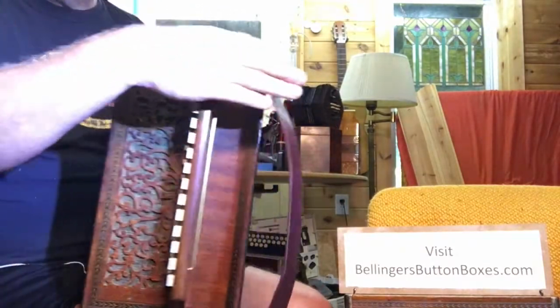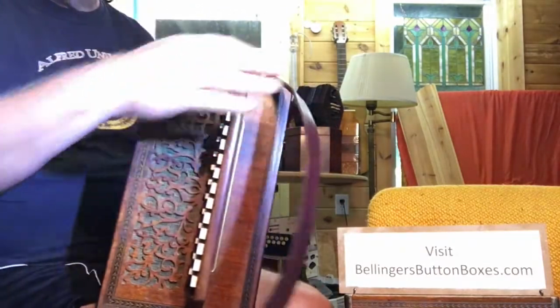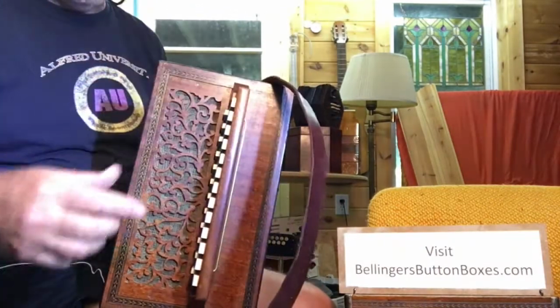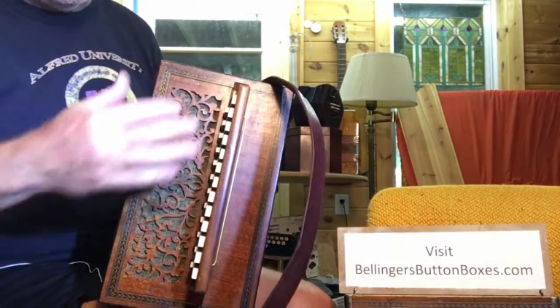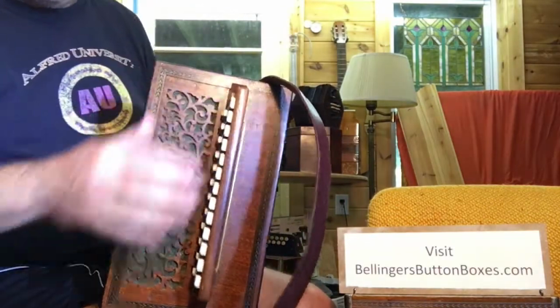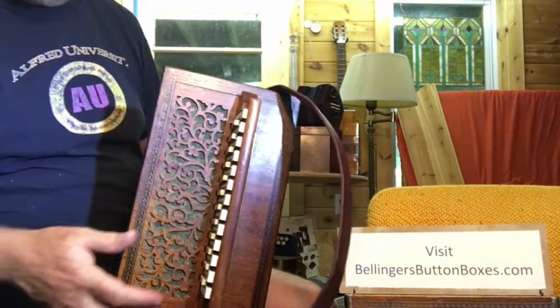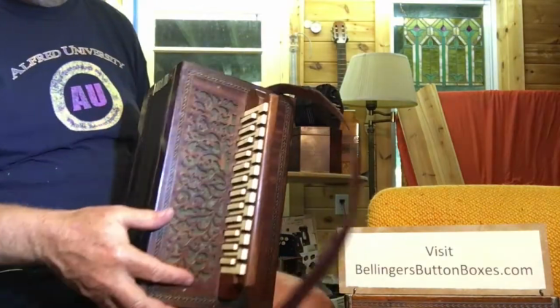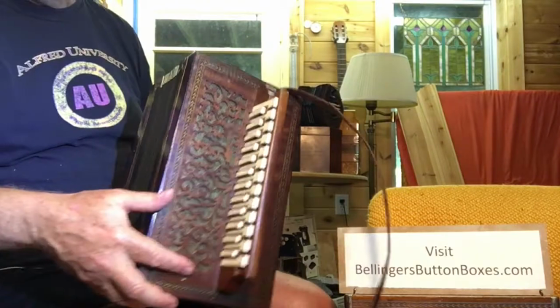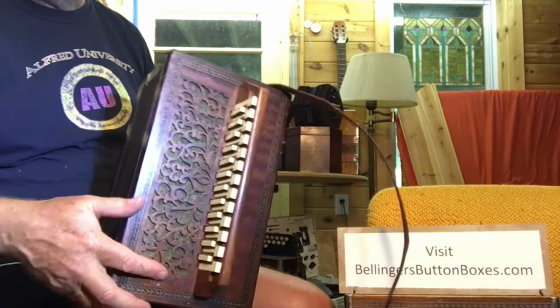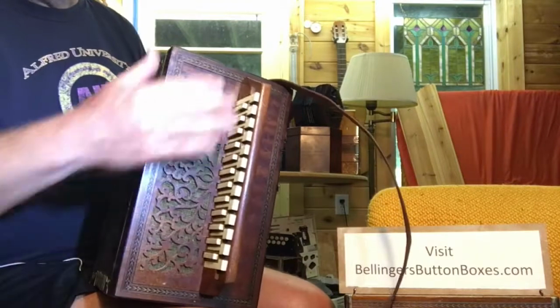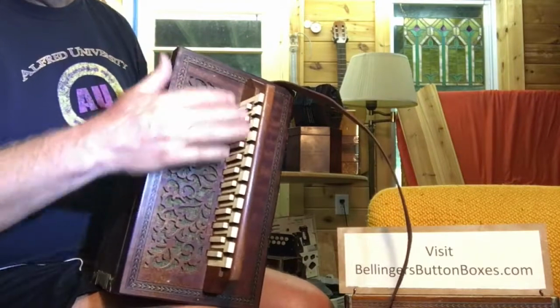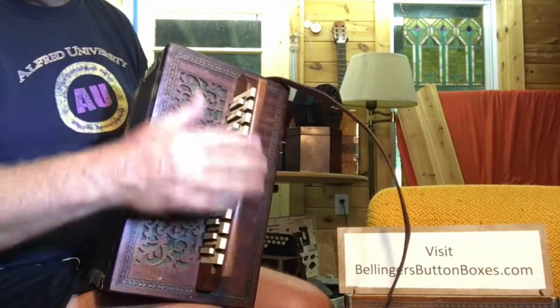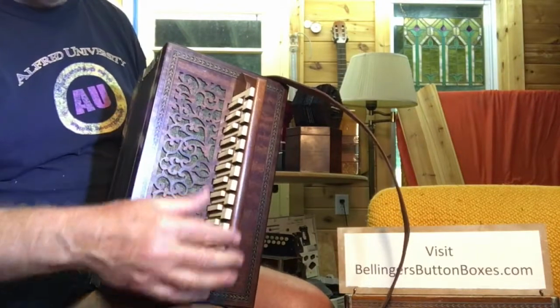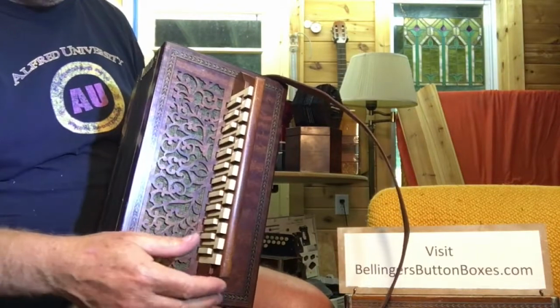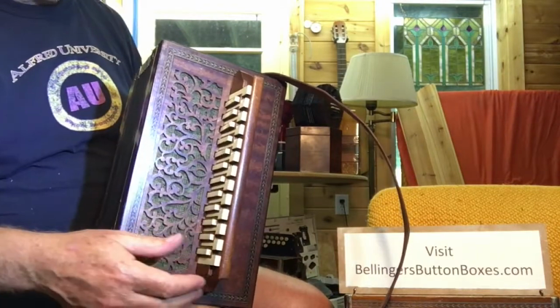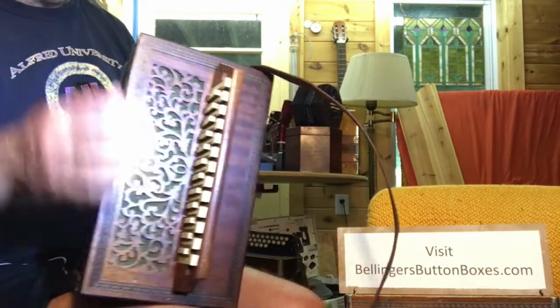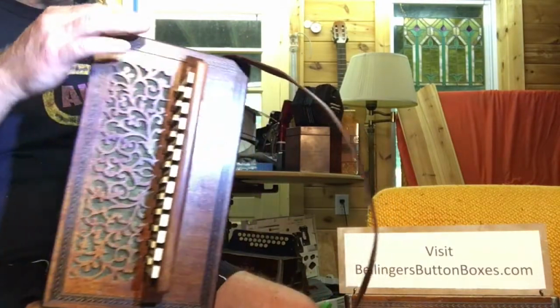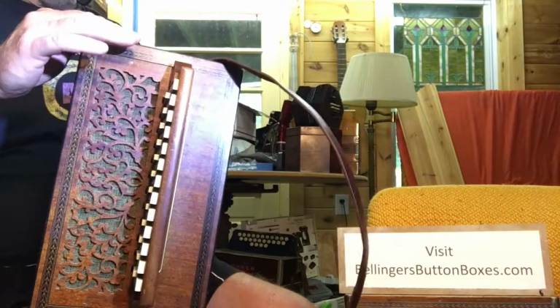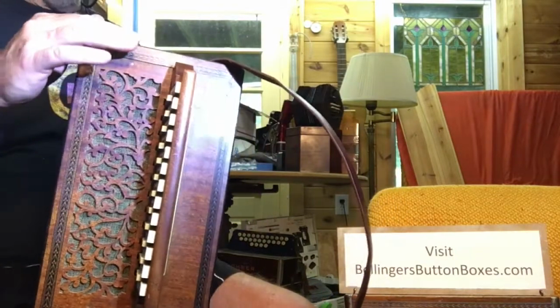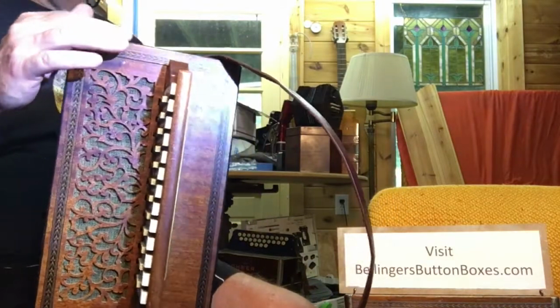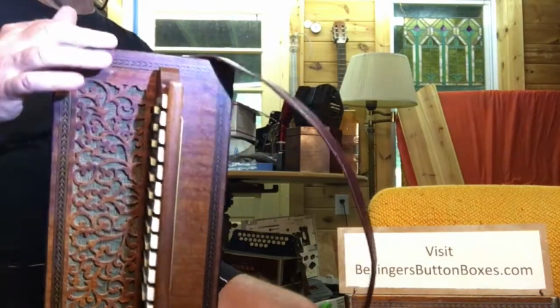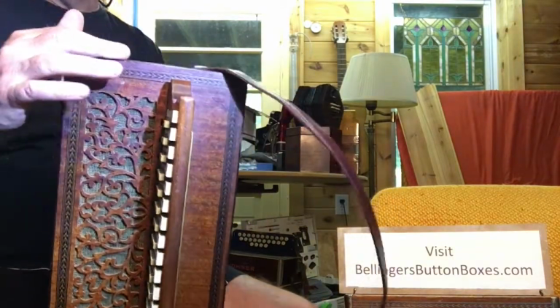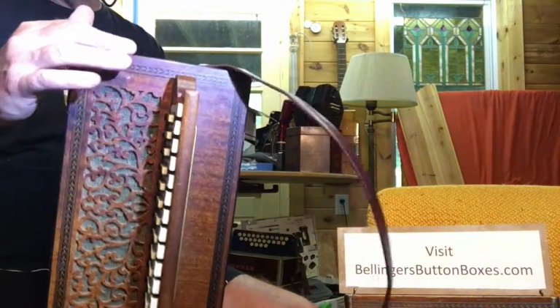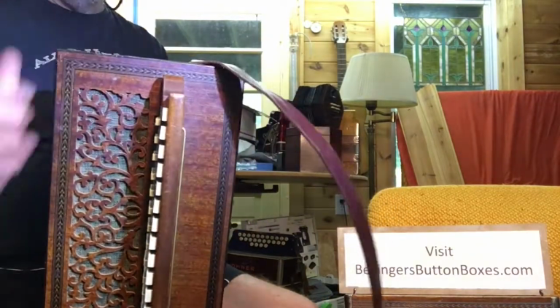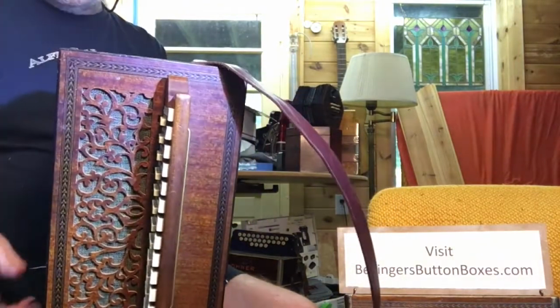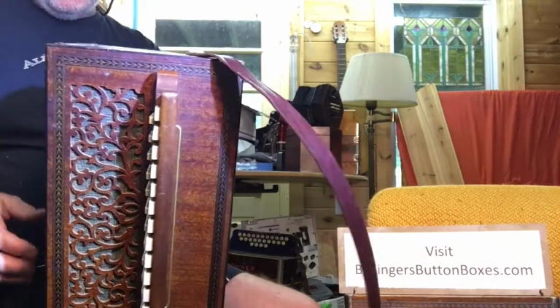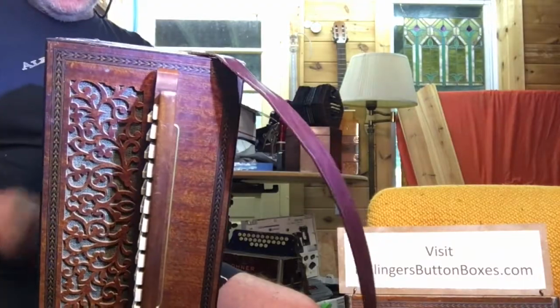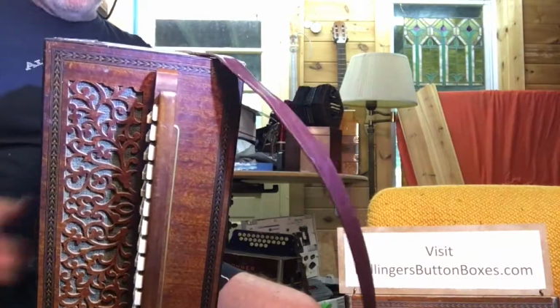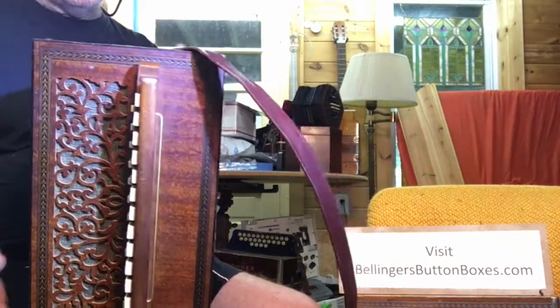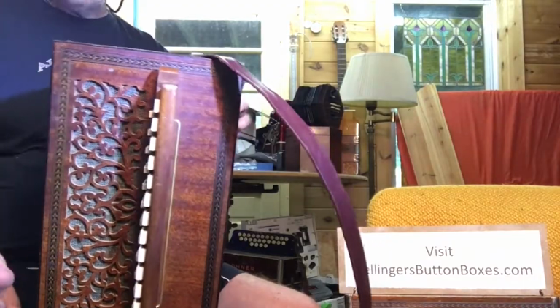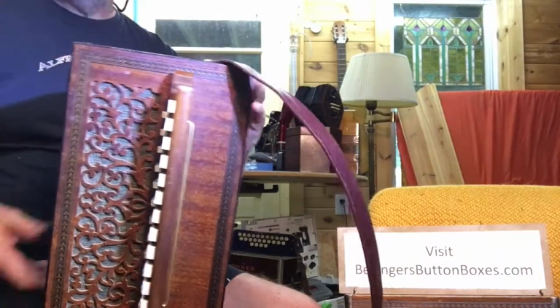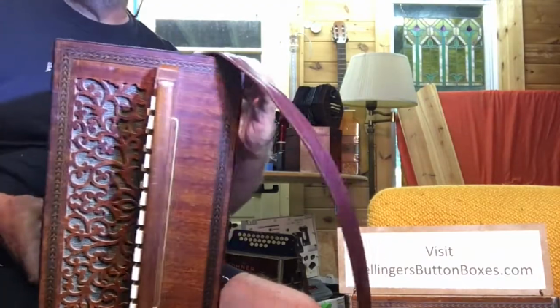25 buttons — 13 on the outer row, 12 on the inner row. Another nice feature: it actually has the bellows lock internal.